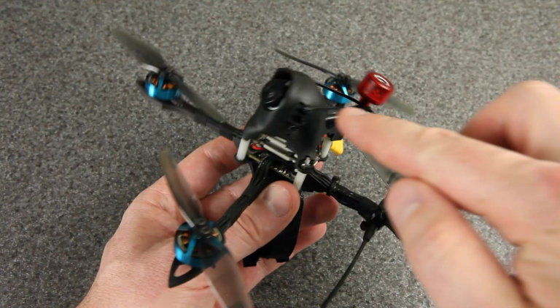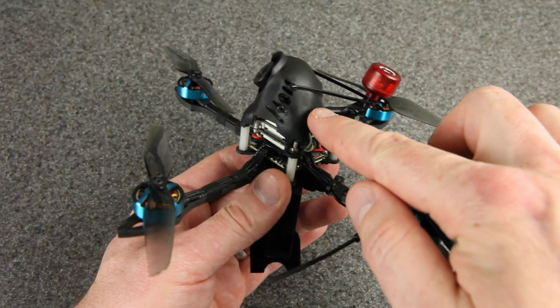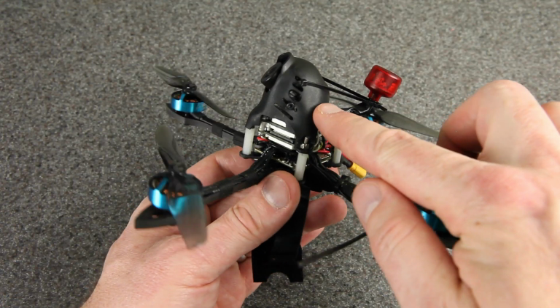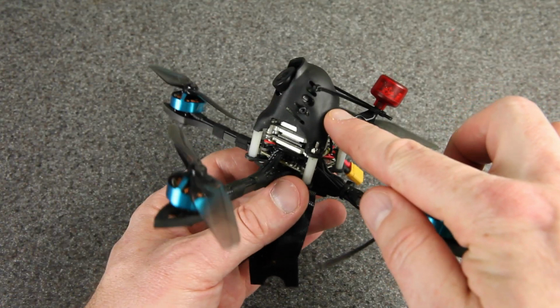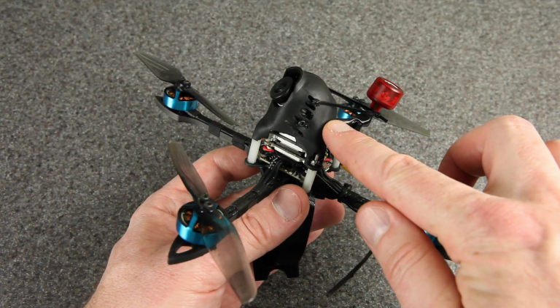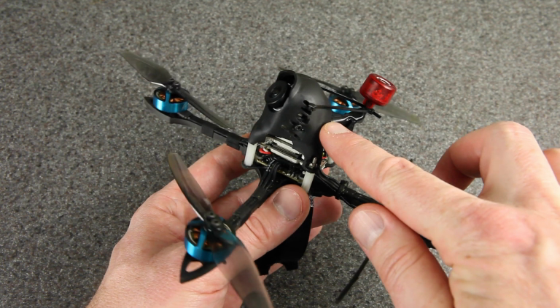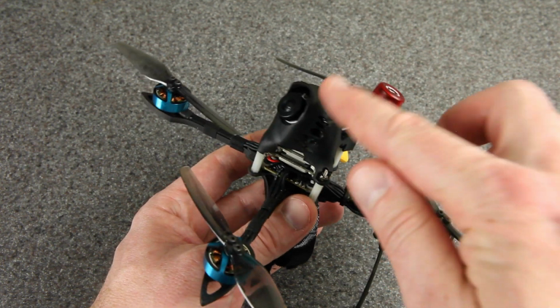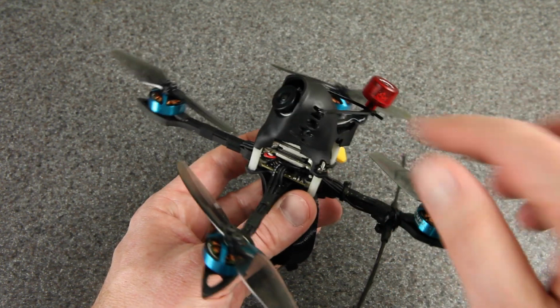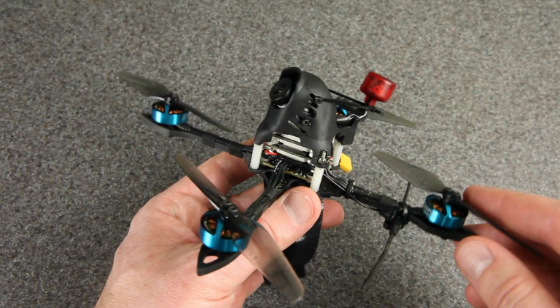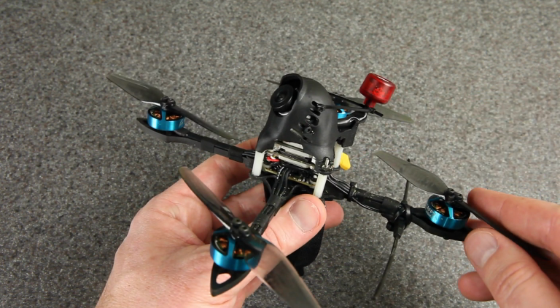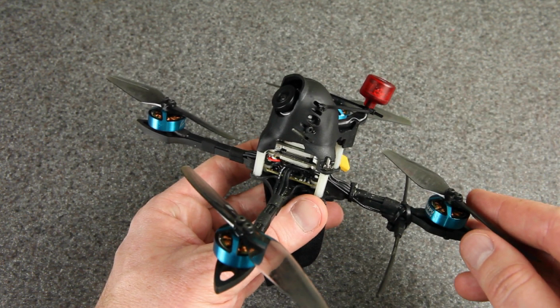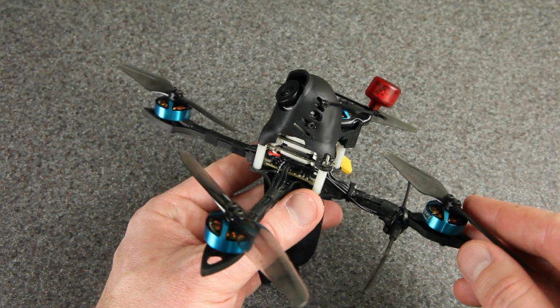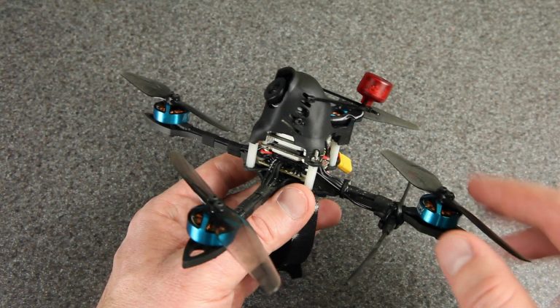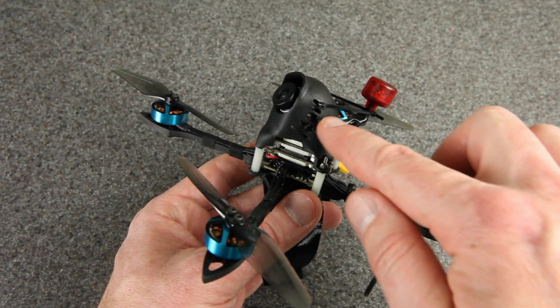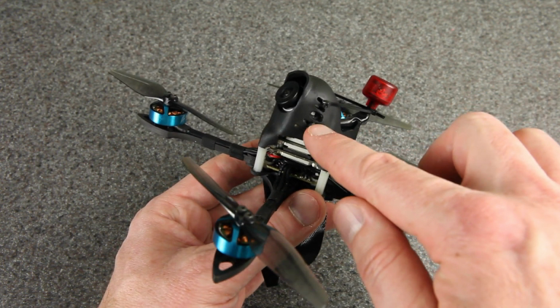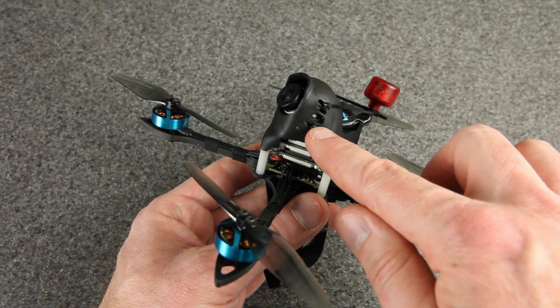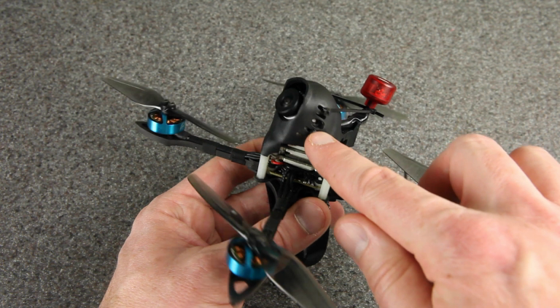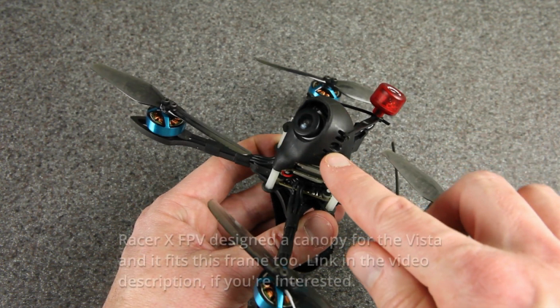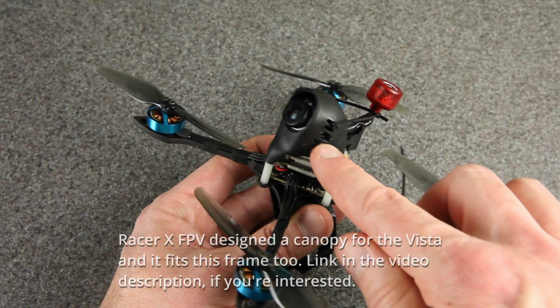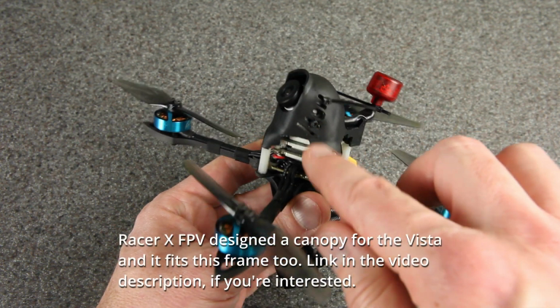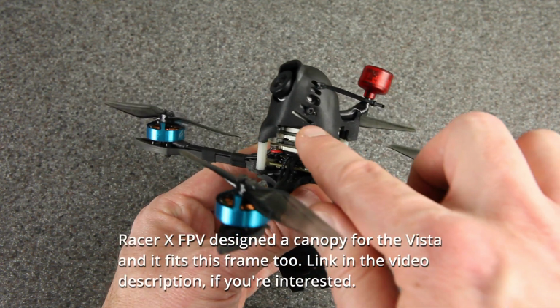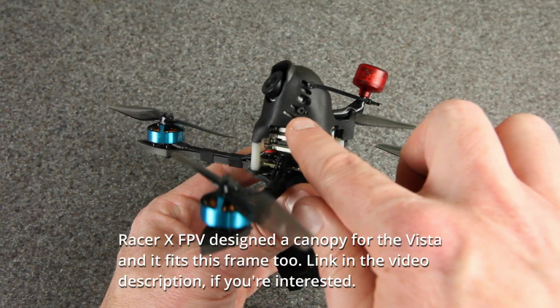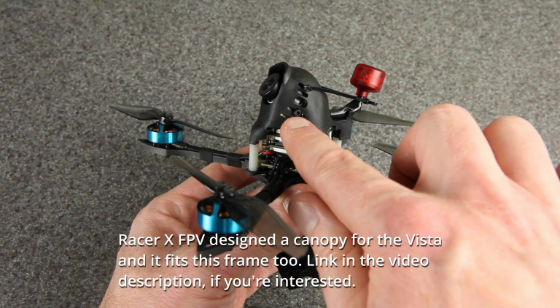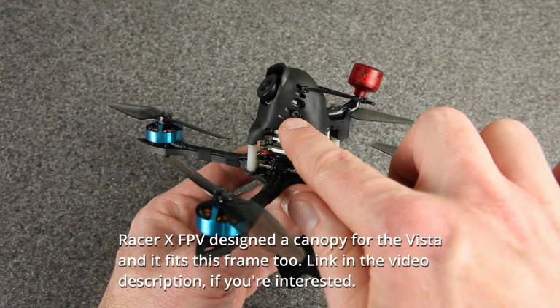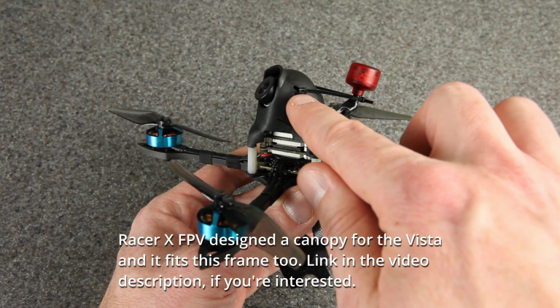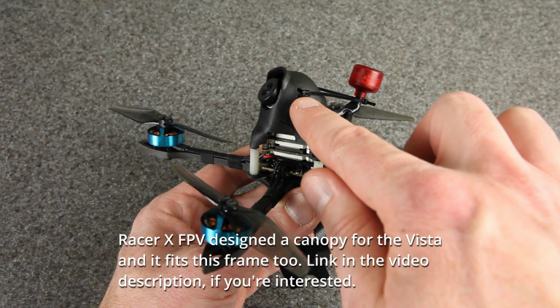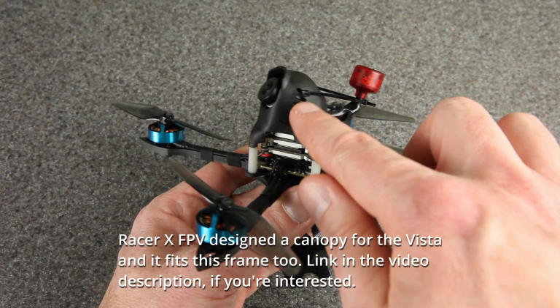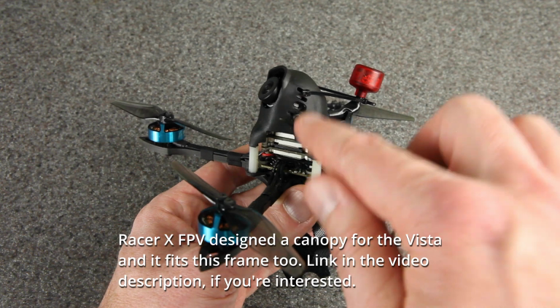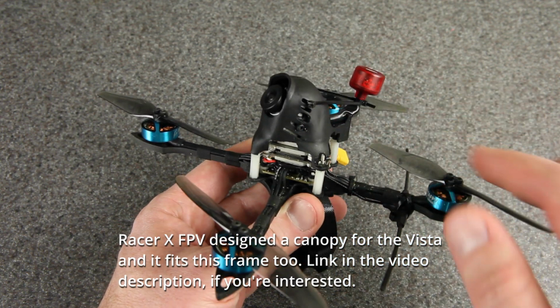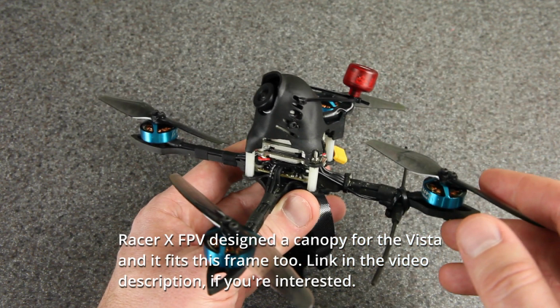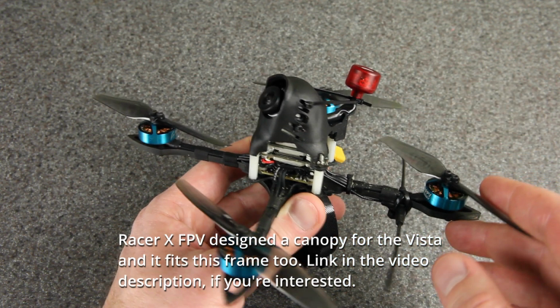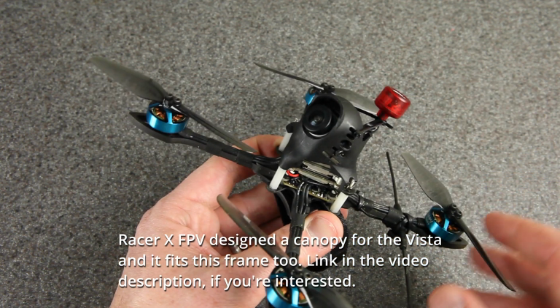This is the regular canopy that comes on the X-Night. It's also the same canopy as the Beta 95X, which does come with the CatX Vista. I had to do the same thing that they did, which is to screw it in through the vents instead of the hole, because it's not really designed for this camera, but it does work.